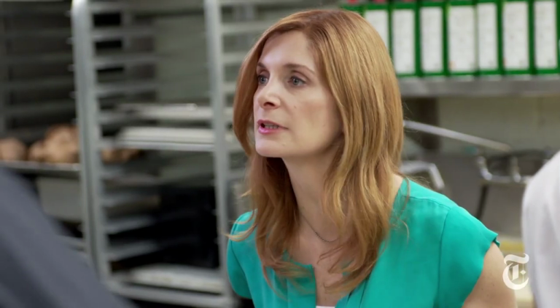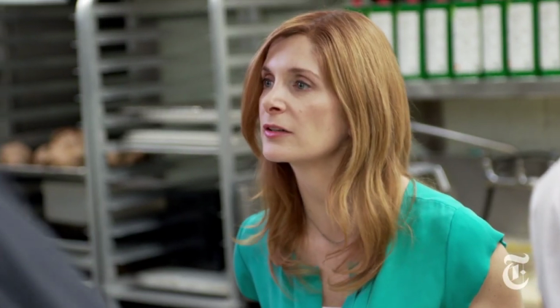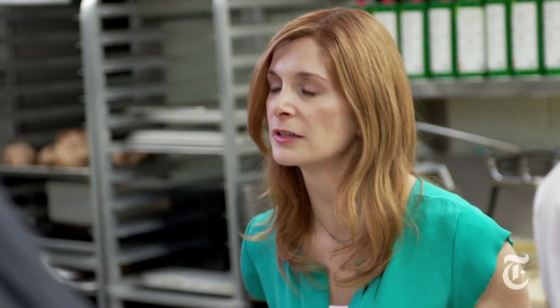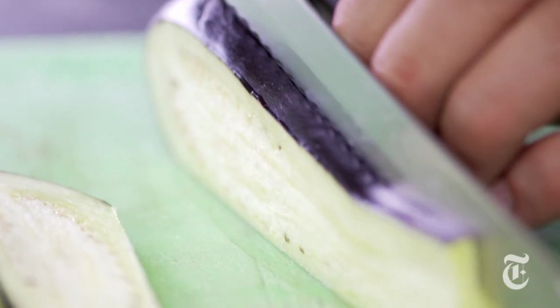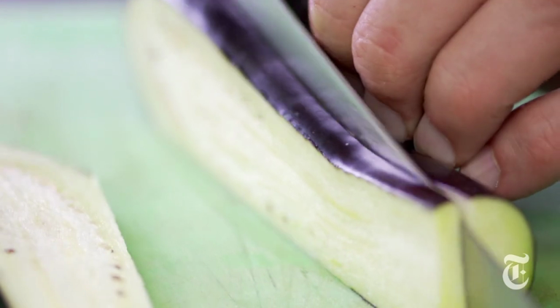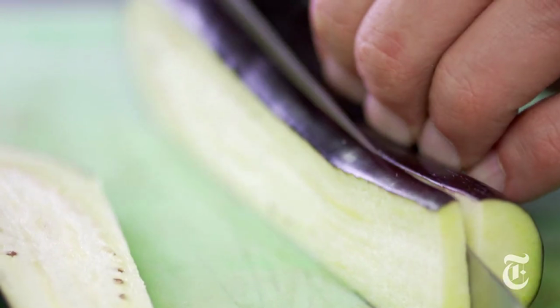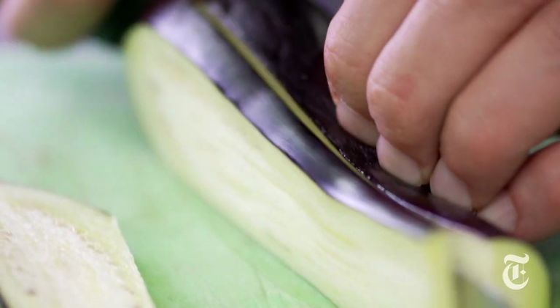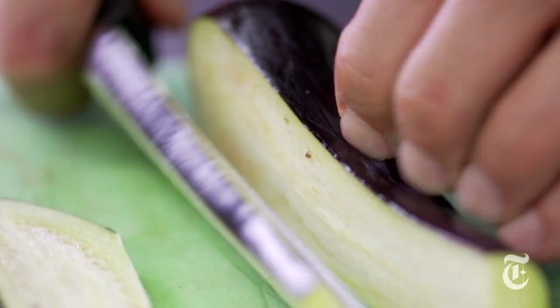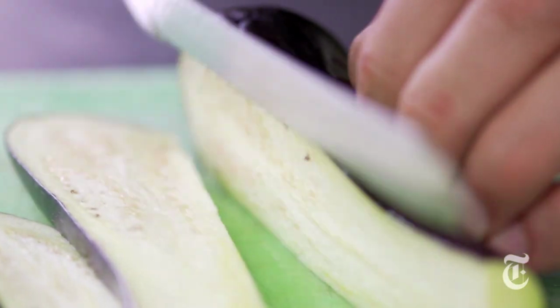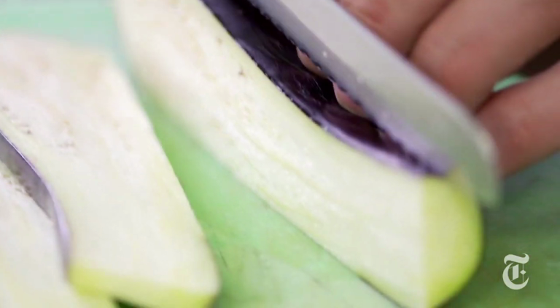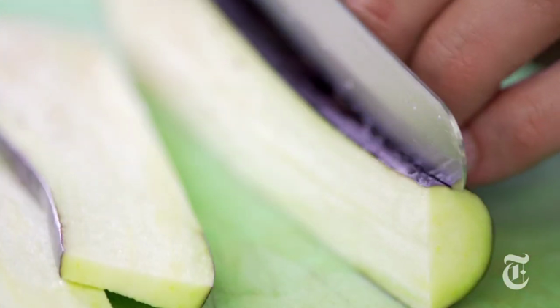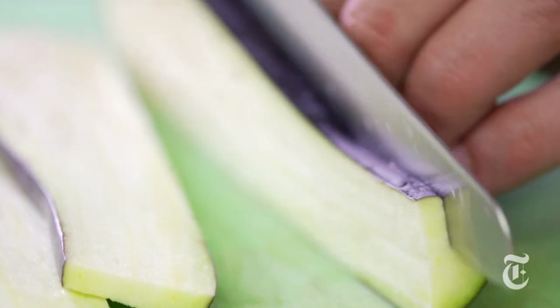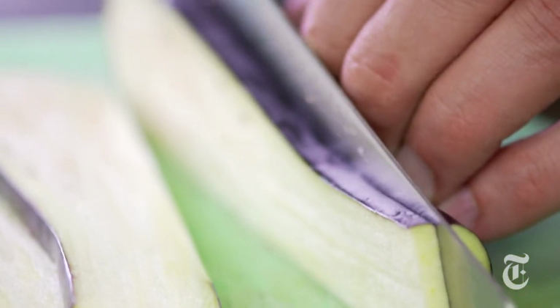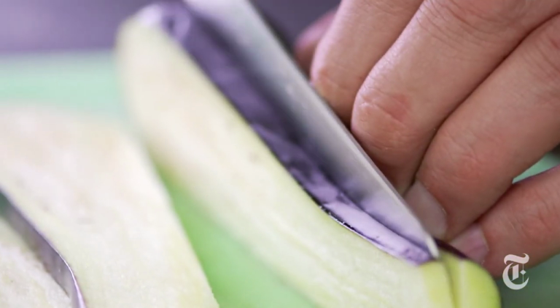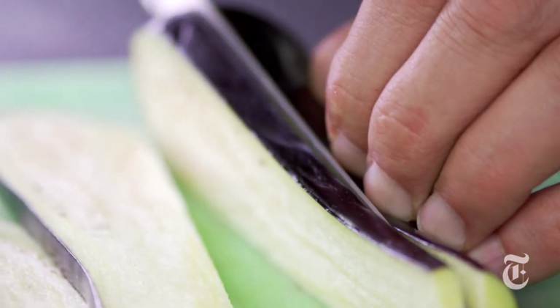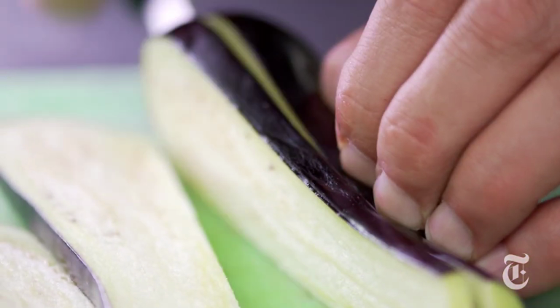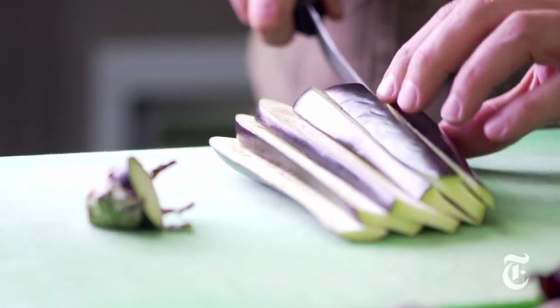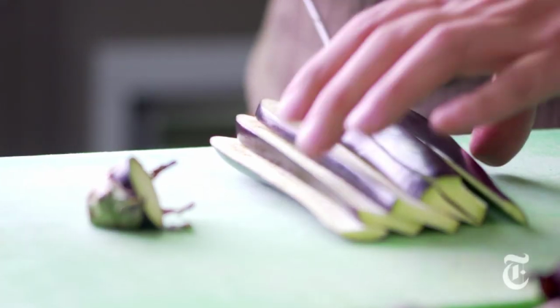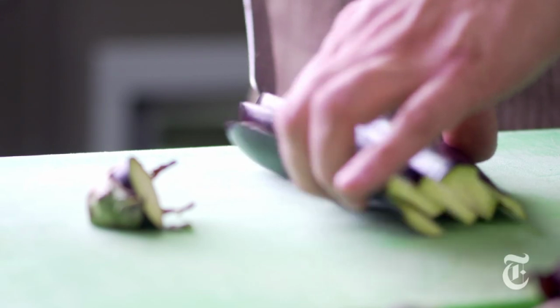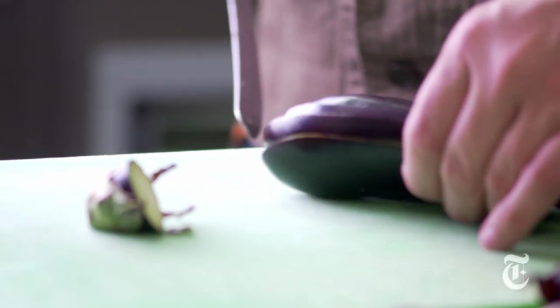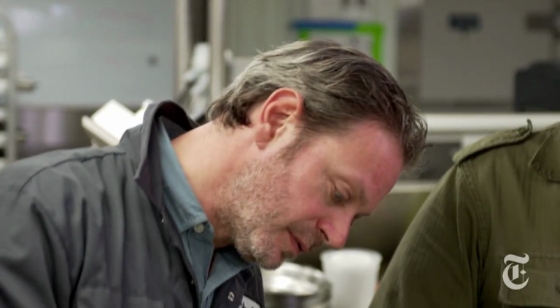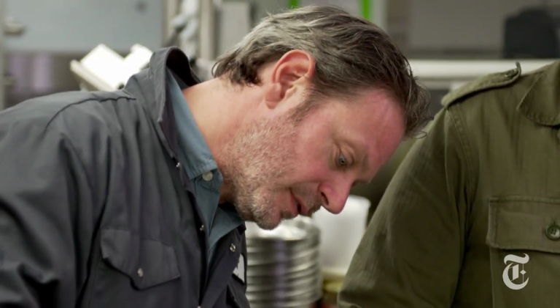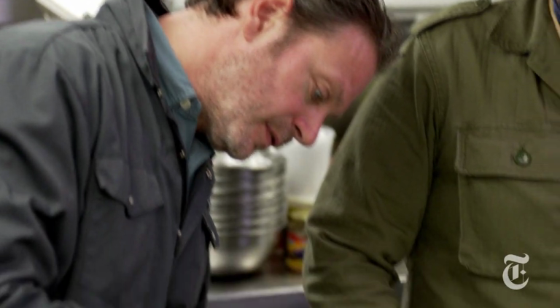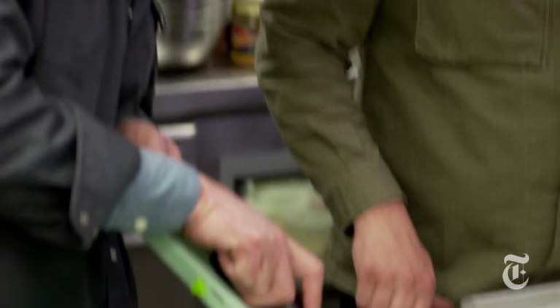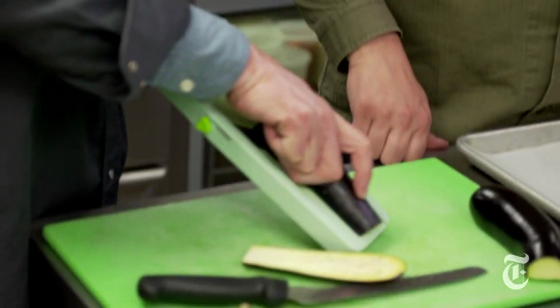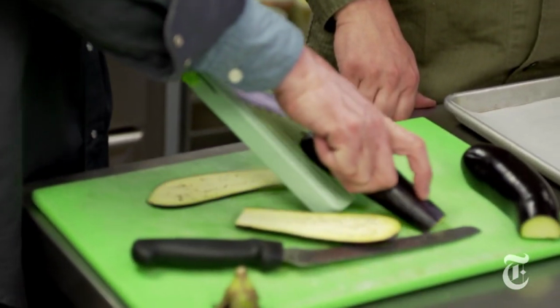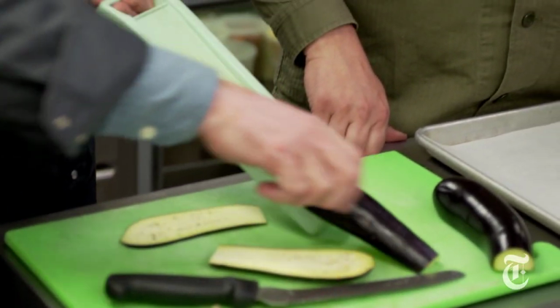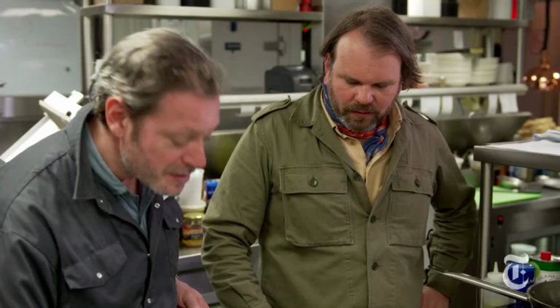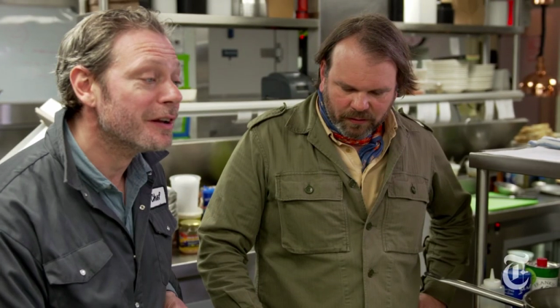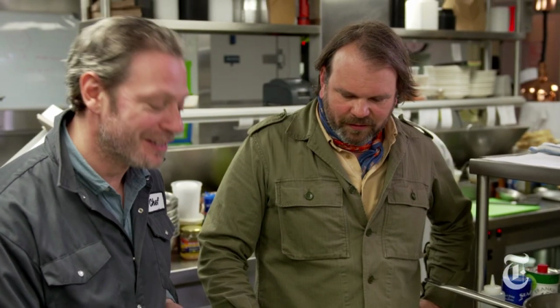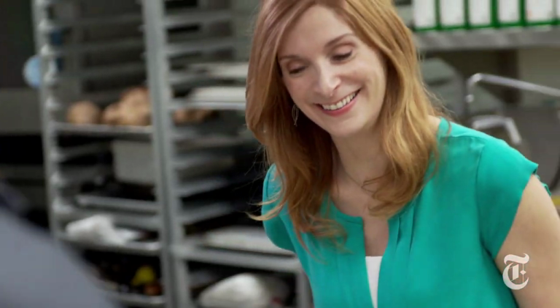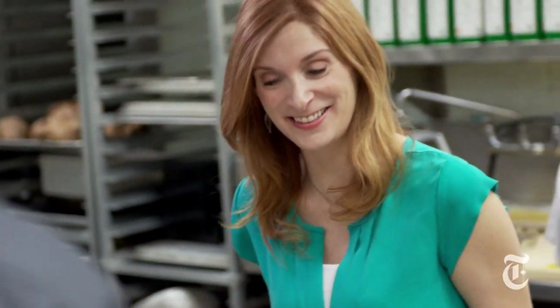Frank is going to demonstrate with his fine French knife techniques. Cutting them about a half inch thick, or you have the mandolin. It actually says watch your fingers on it.